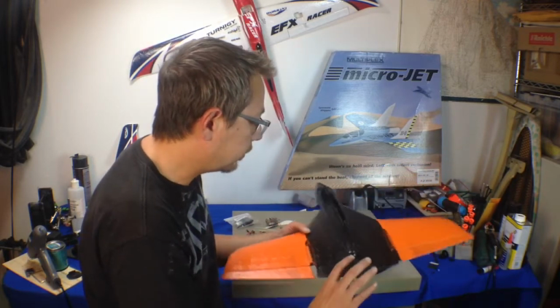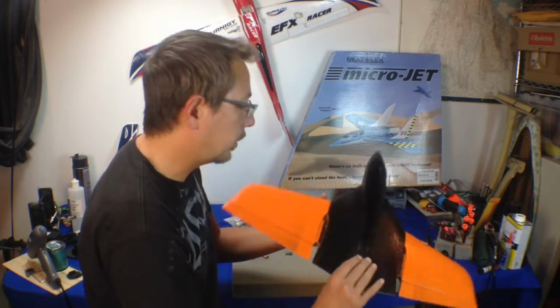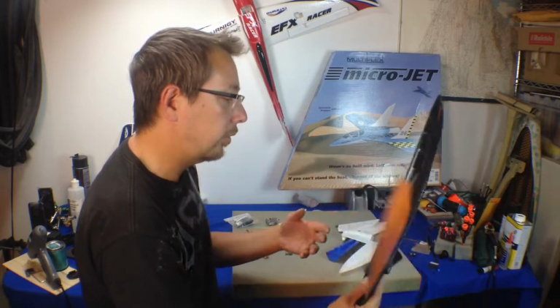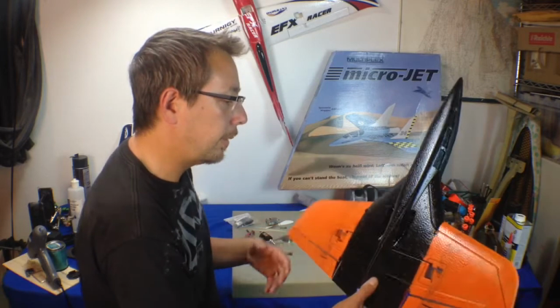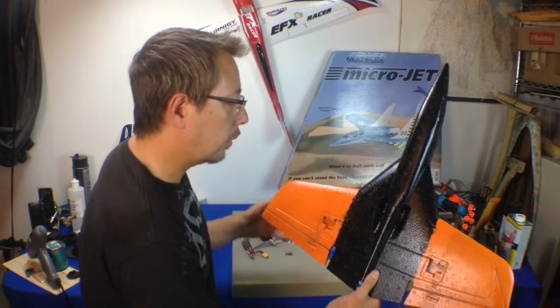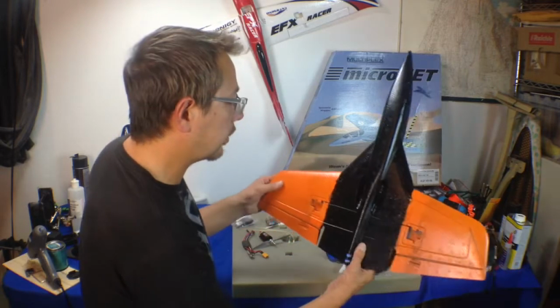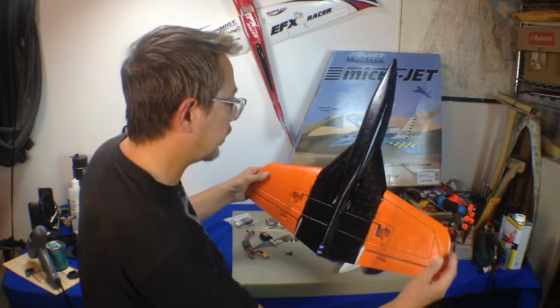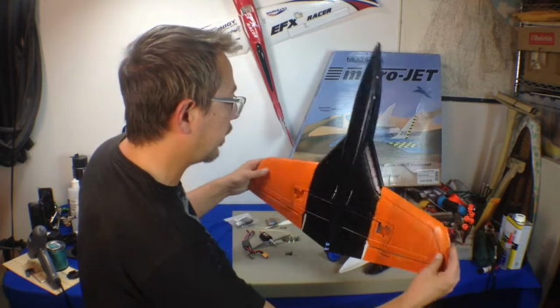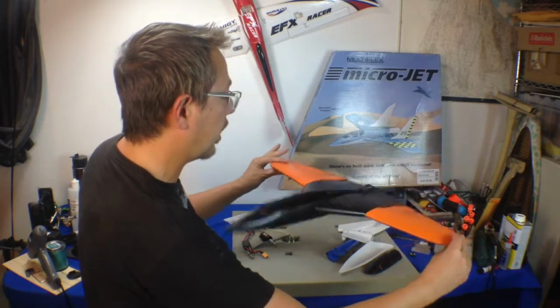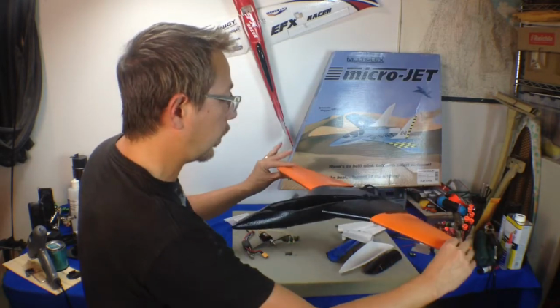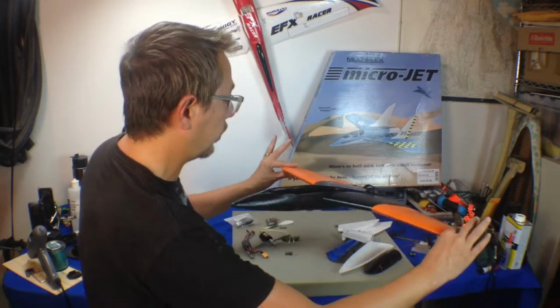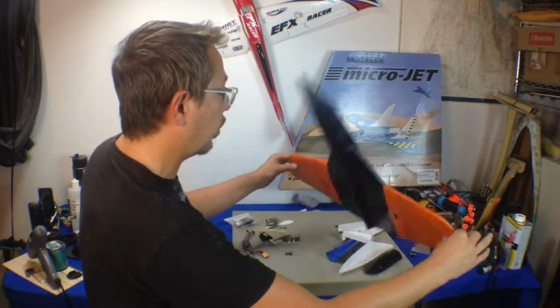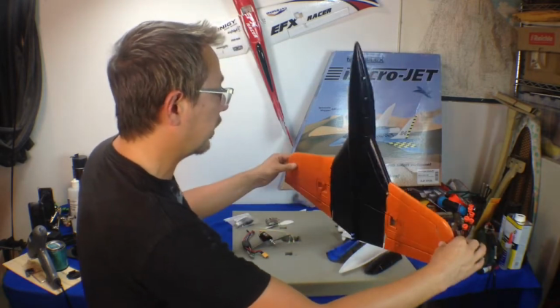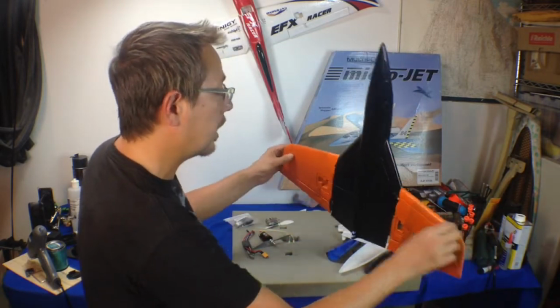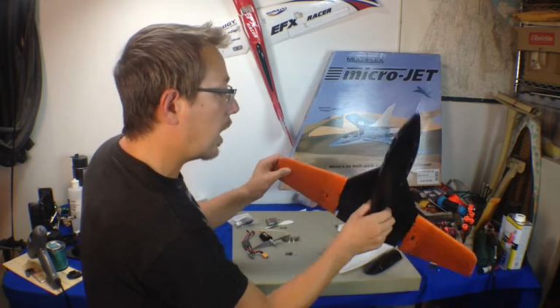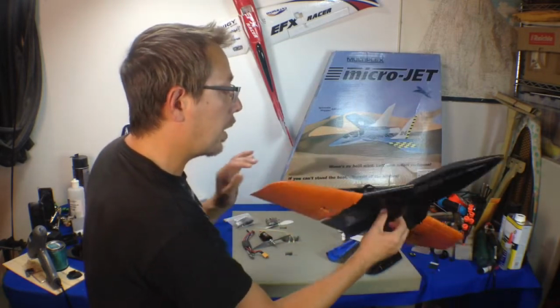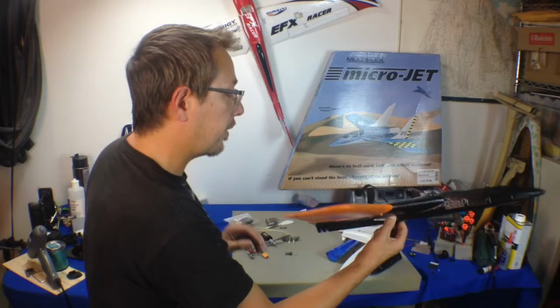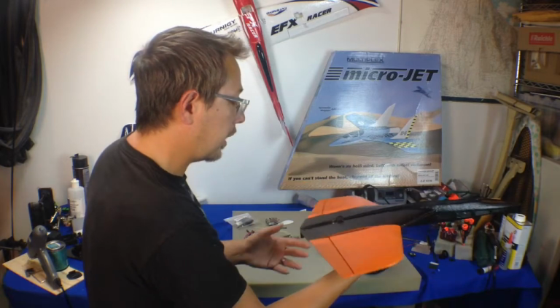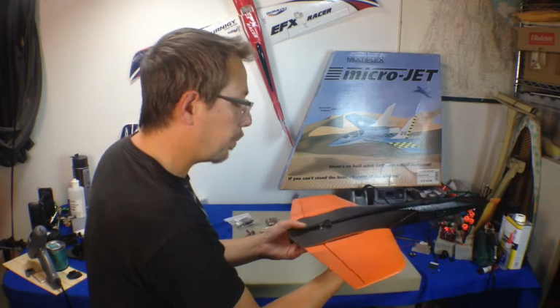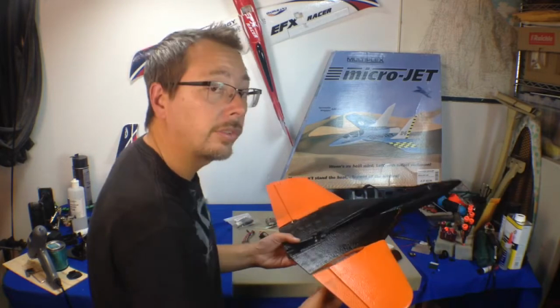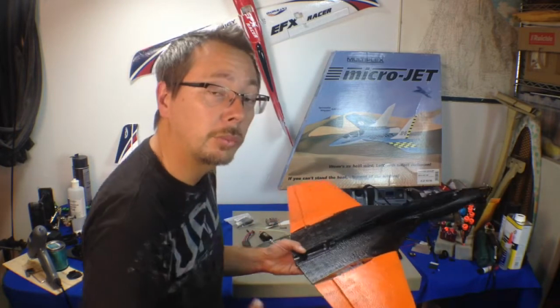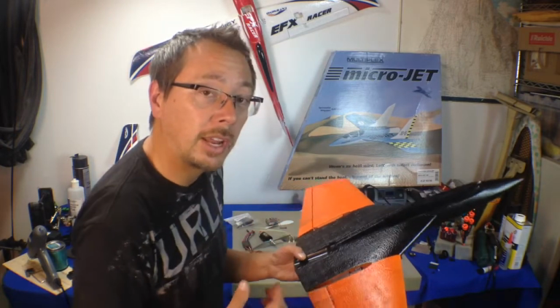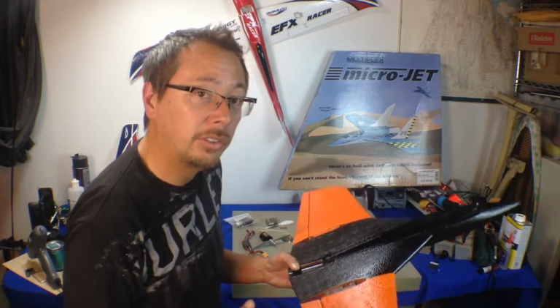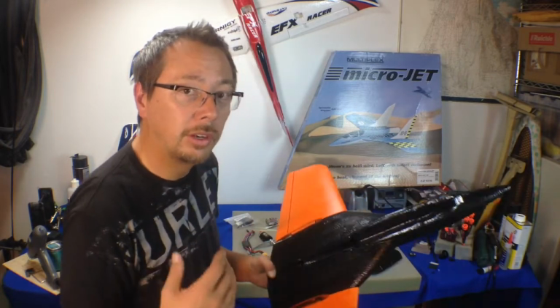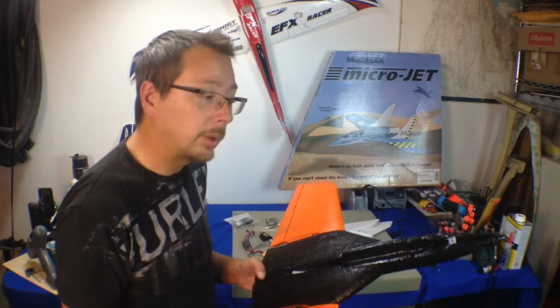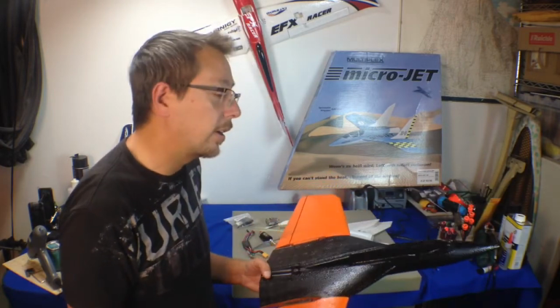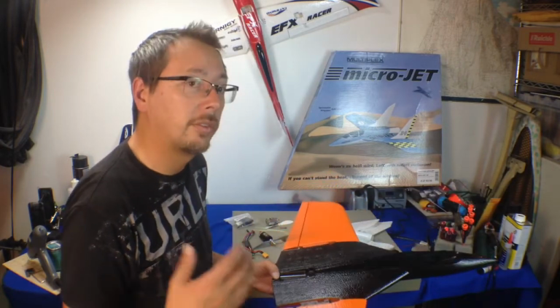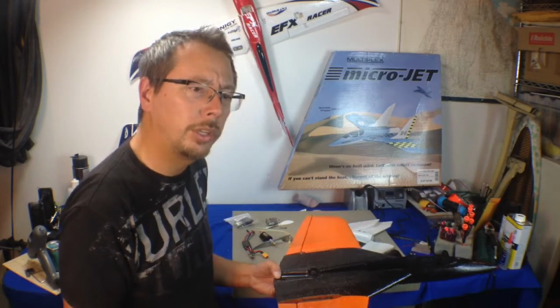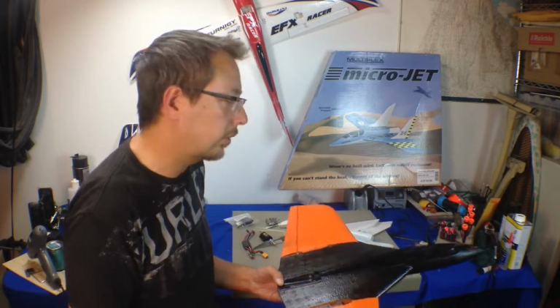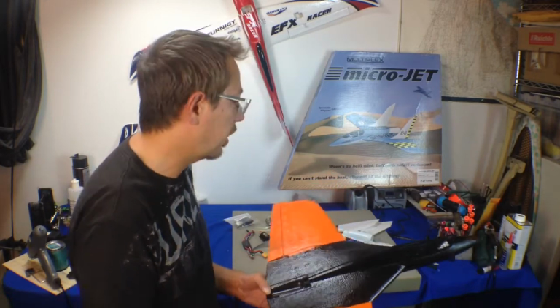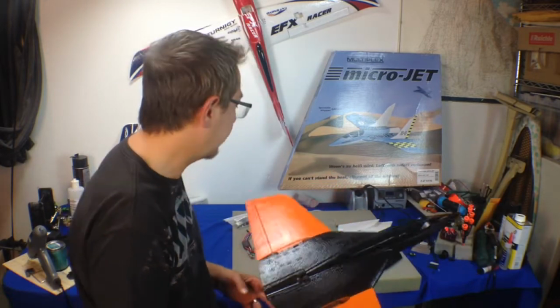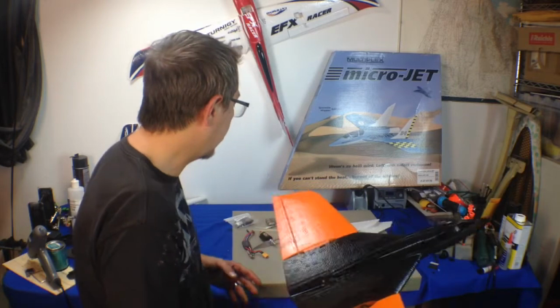So this is basically what it looks like. It's quite a small airplane, but I've gotten some reports from some guys that have these. They say they're extremely fun and really just a blast to fly.